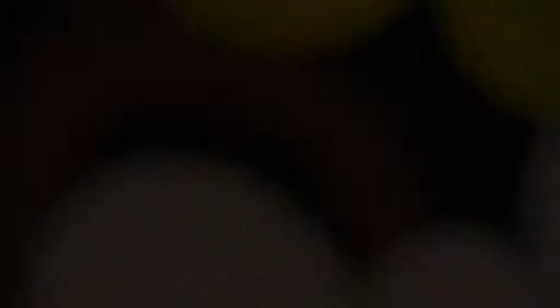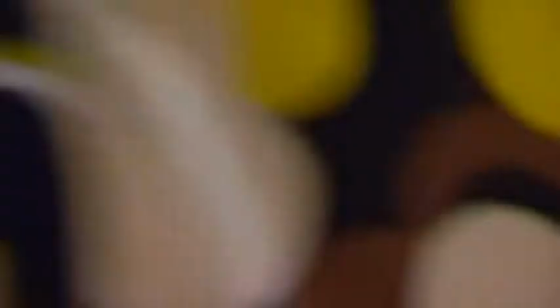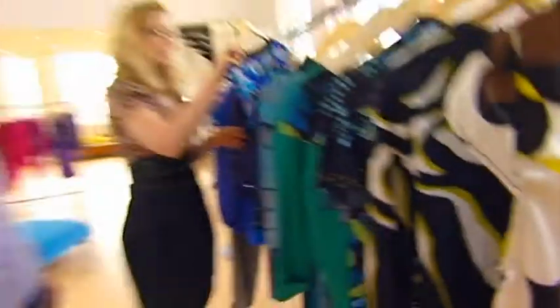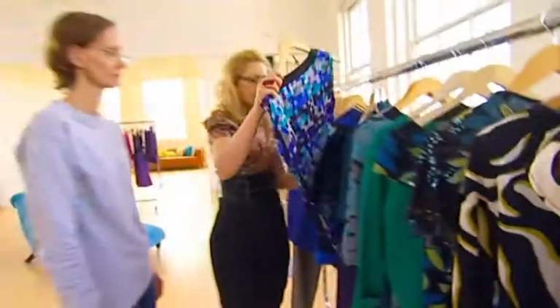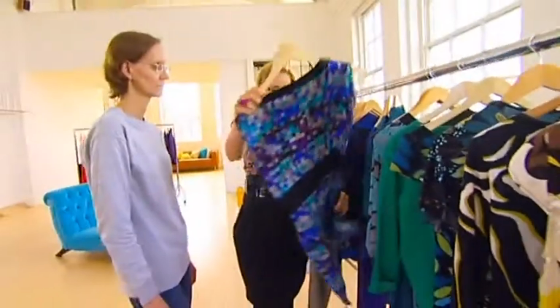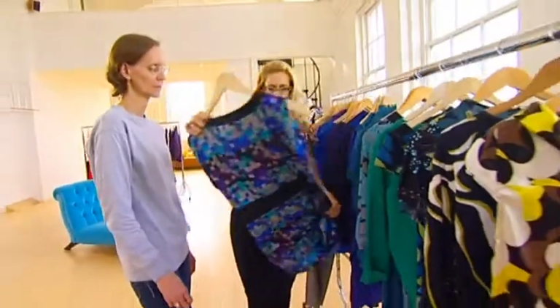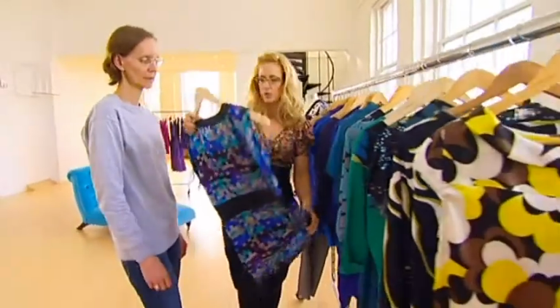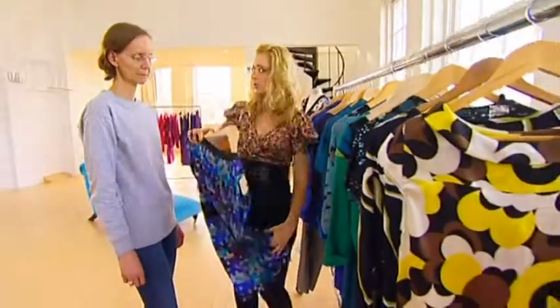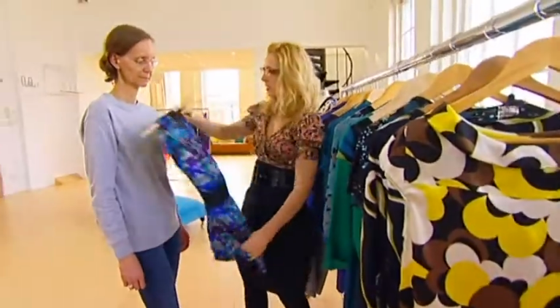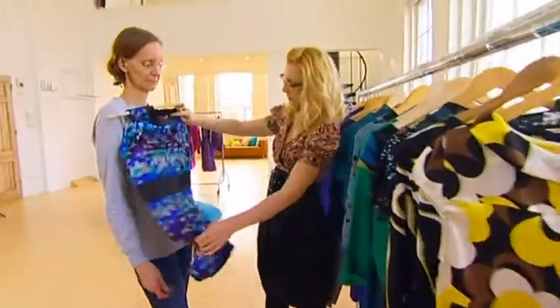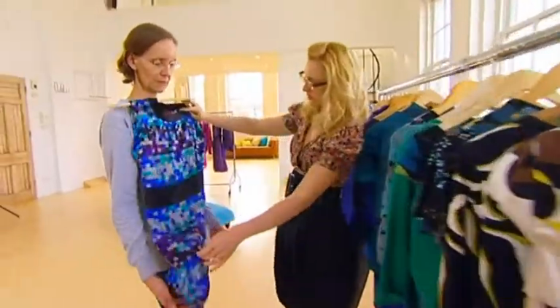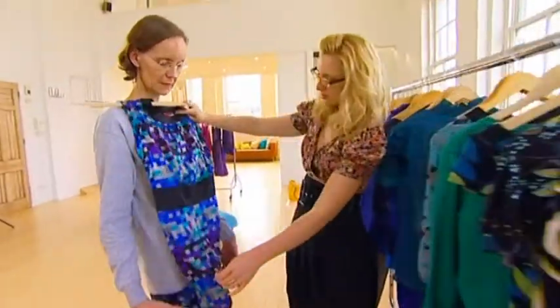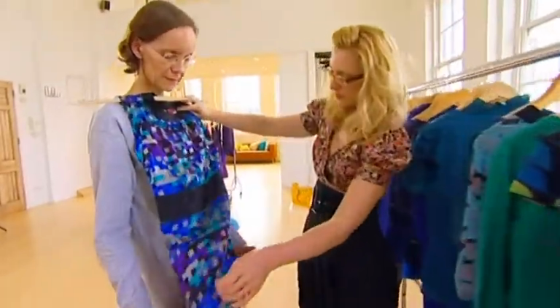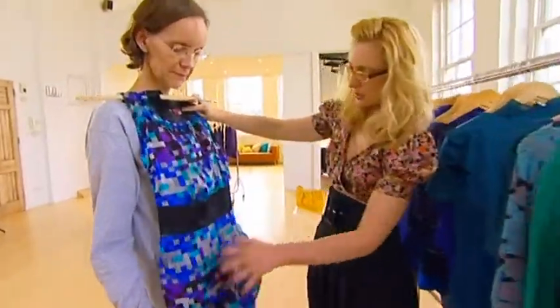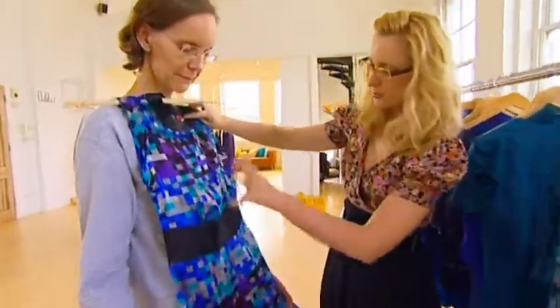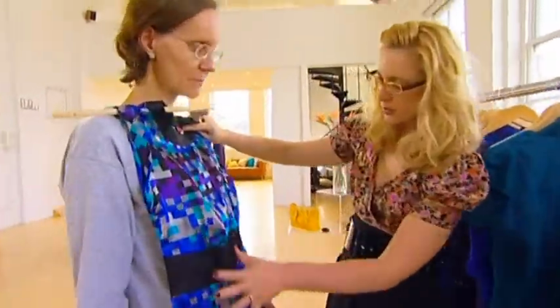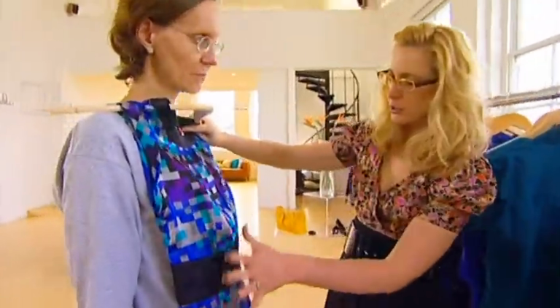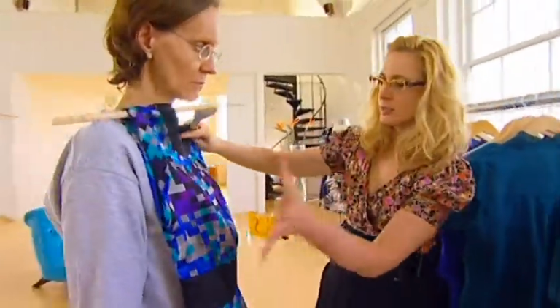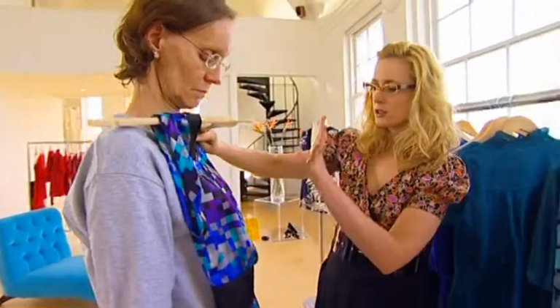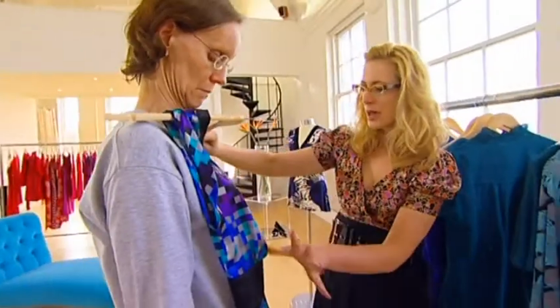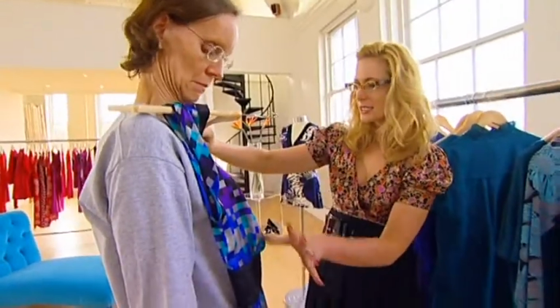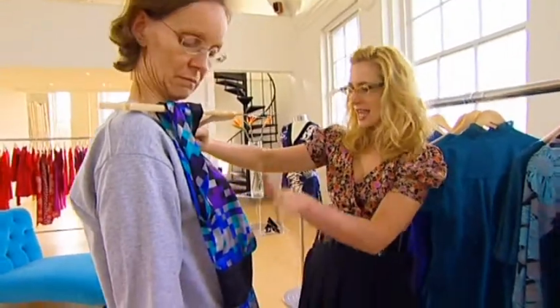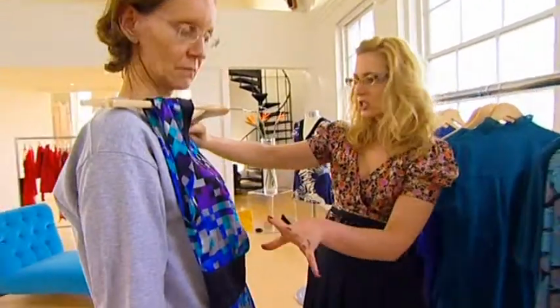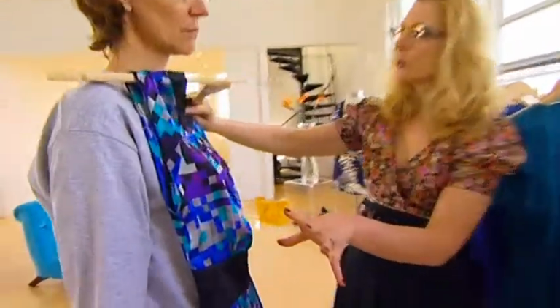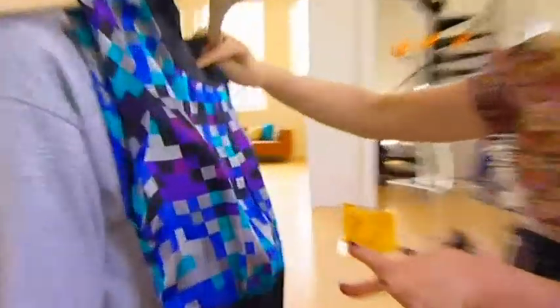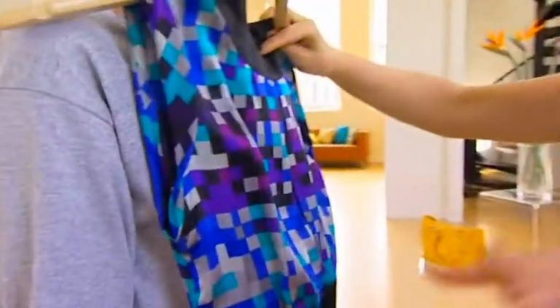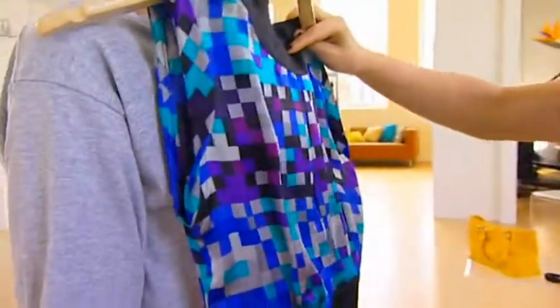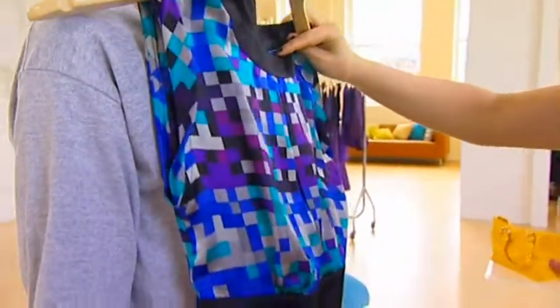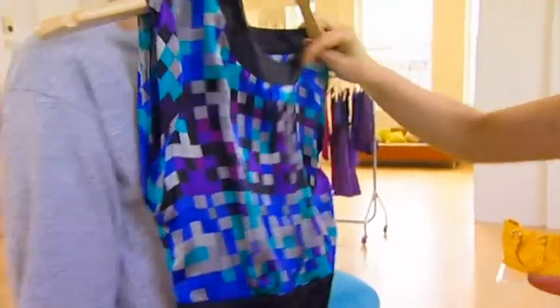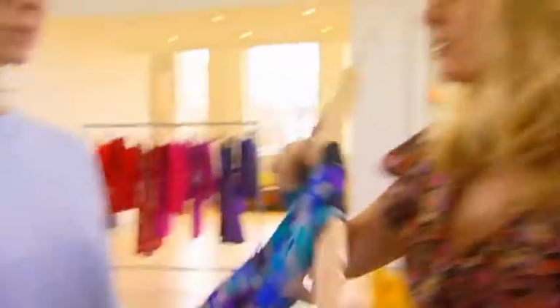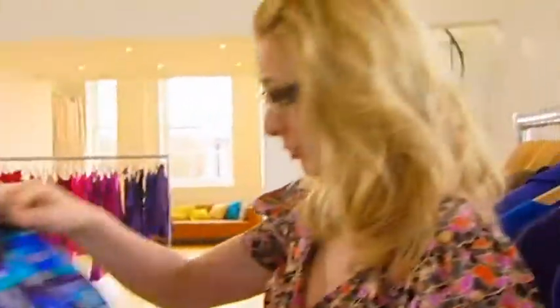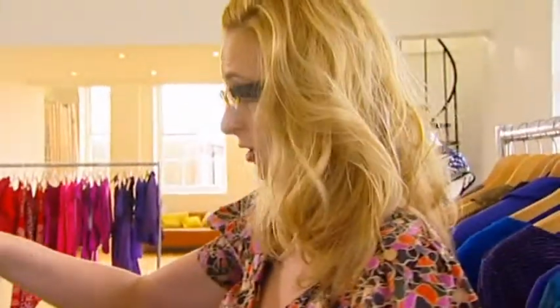Something like this, Jane, is what I want to see you in. You know, it's got a bit of volume, it's got pattern and texture to it, and it's got colour. Put it on.